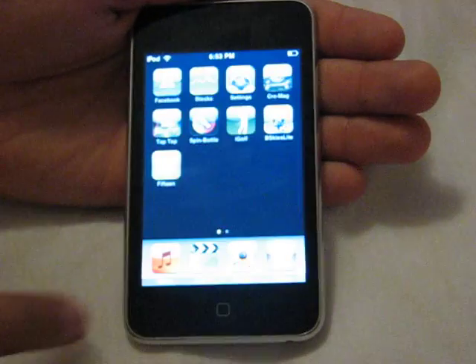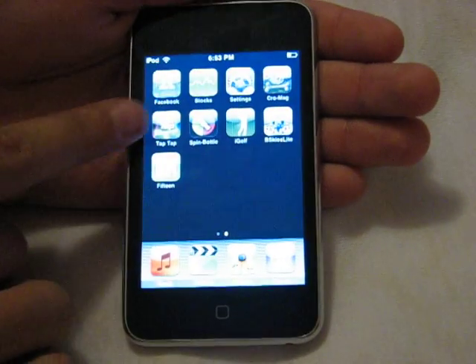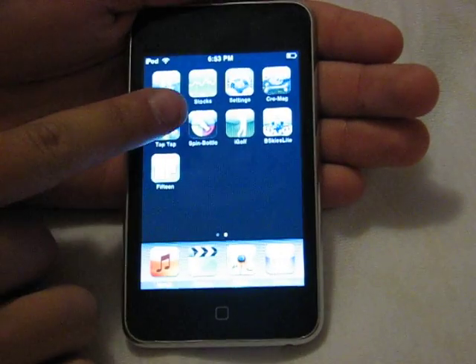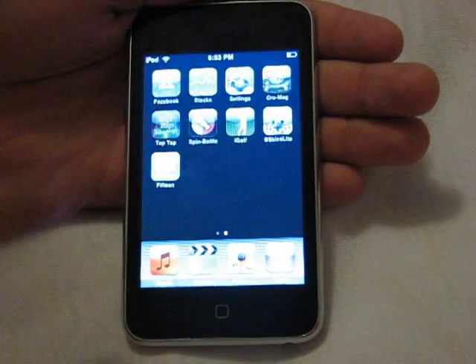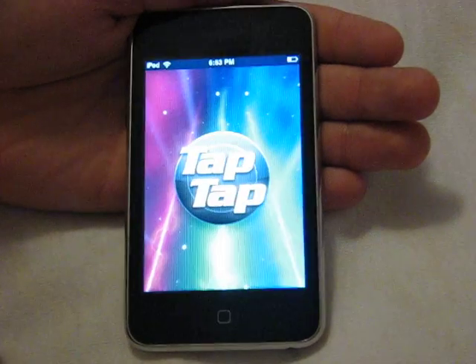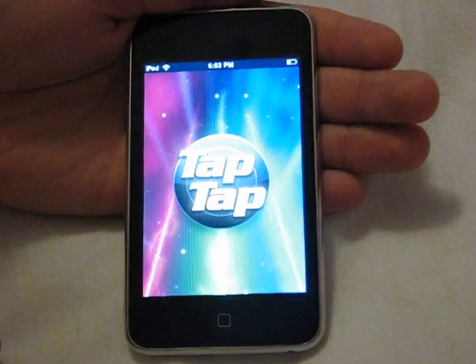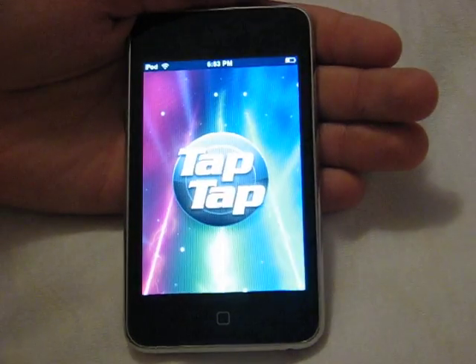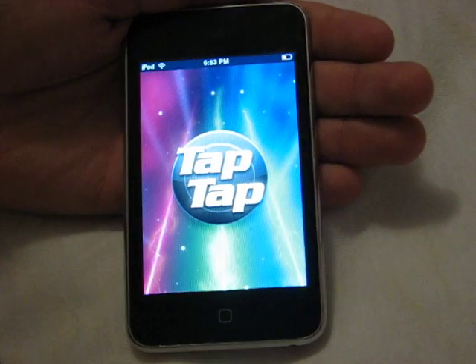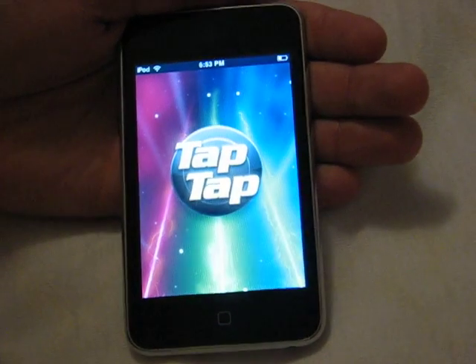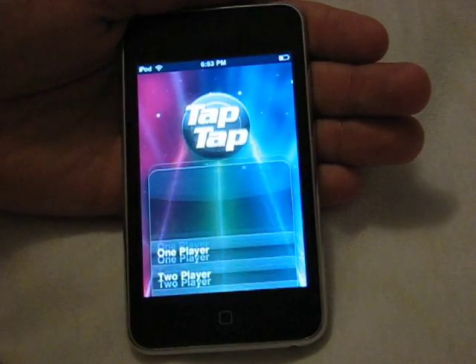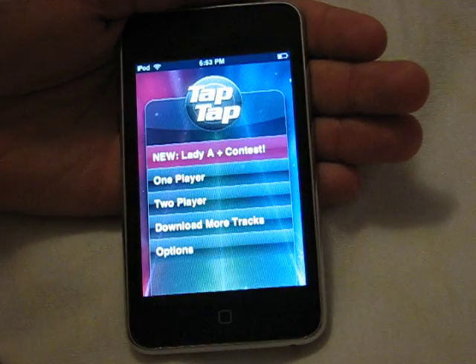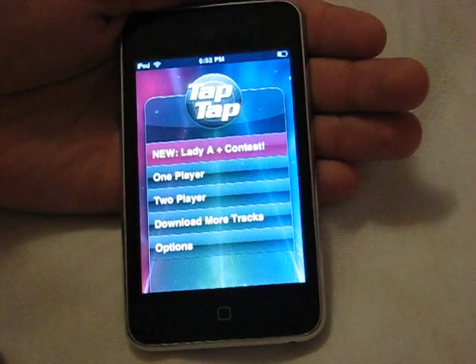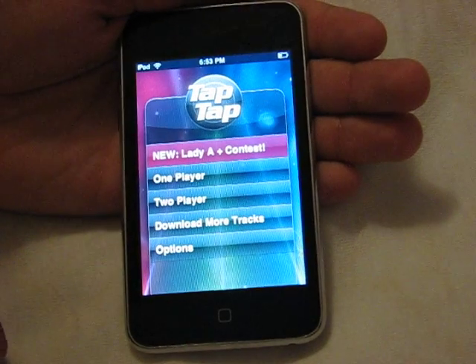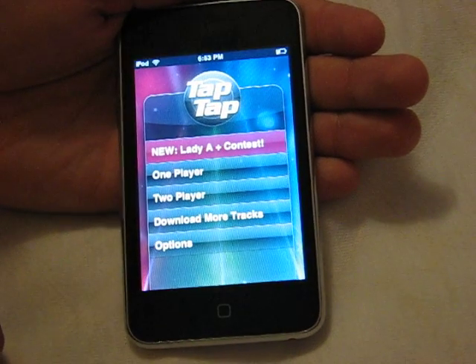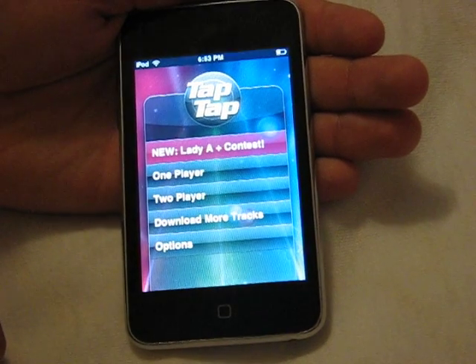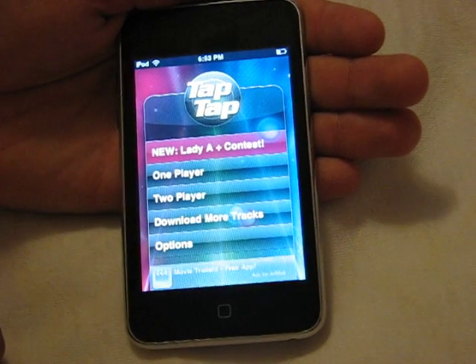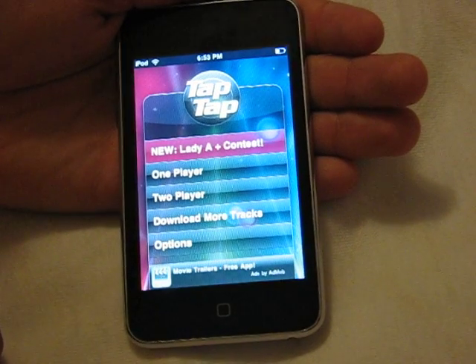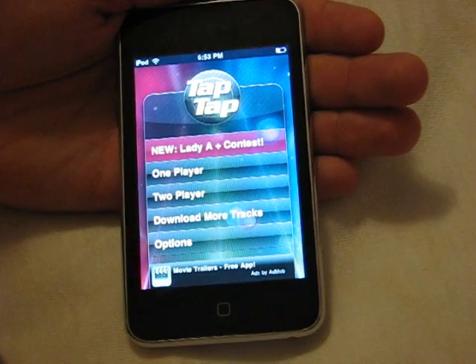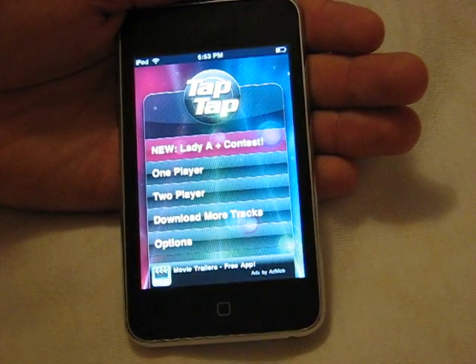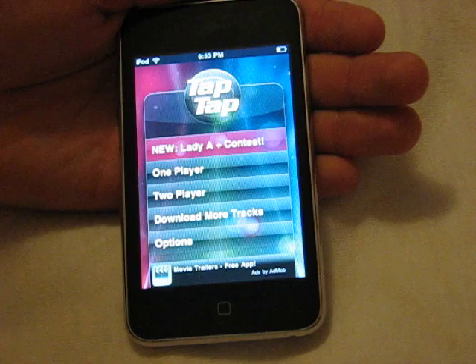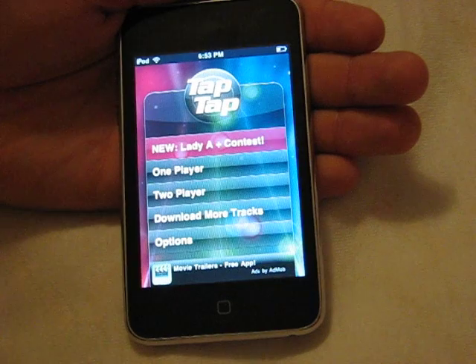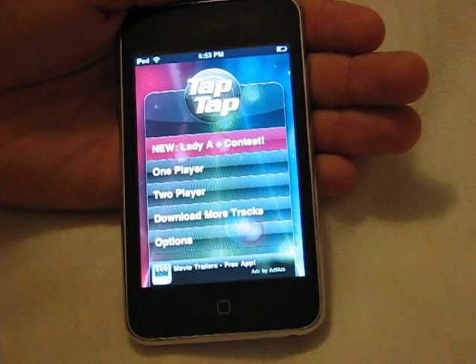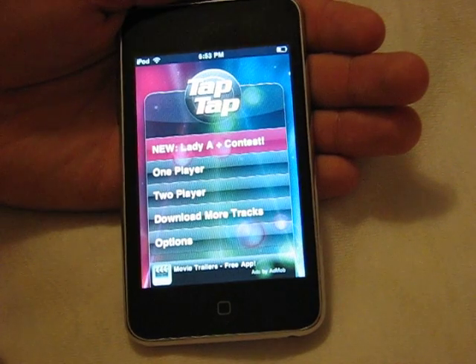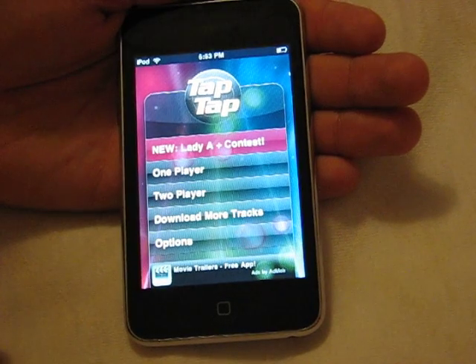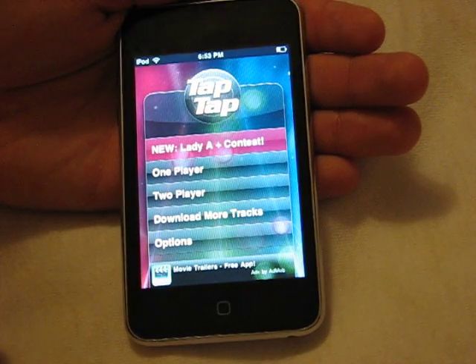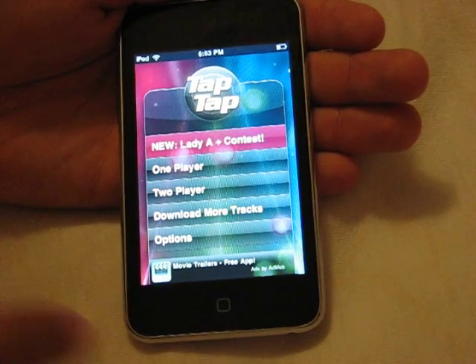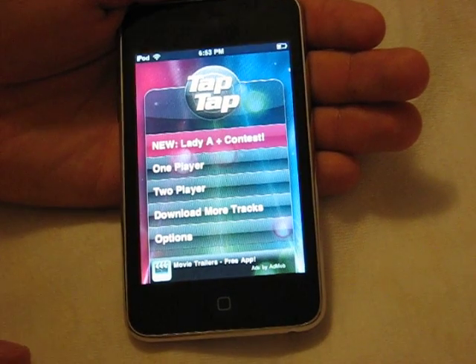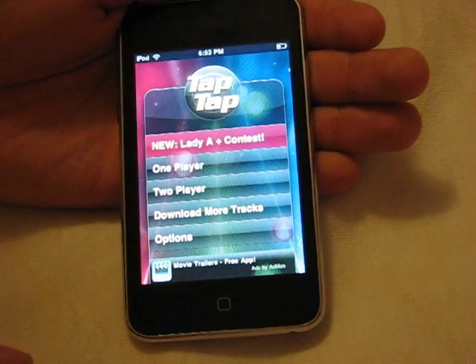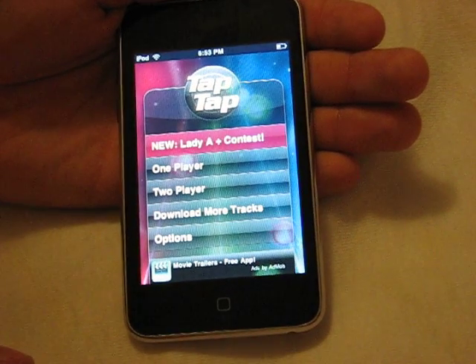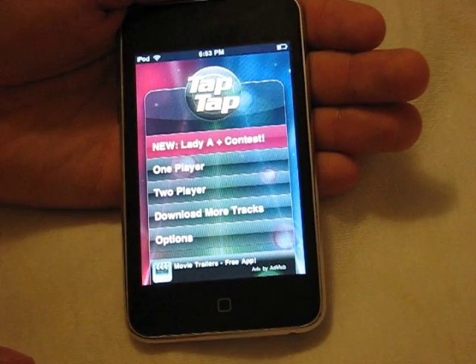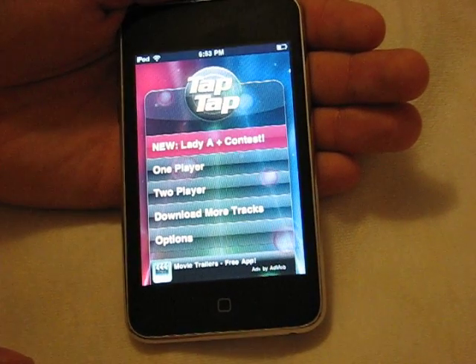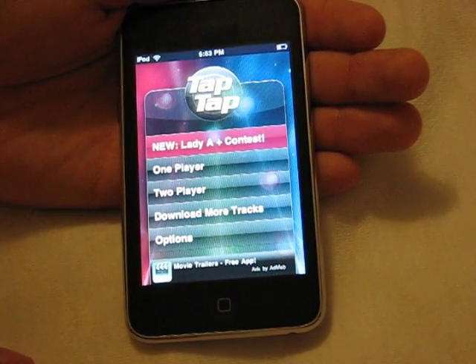So here it is, Tap Tap Revenge. The cool thing about Tap Tap Revenge is that not only is it a free download from the App Store, which is a great deal obviously, but it comes with so much content packed into a free download.